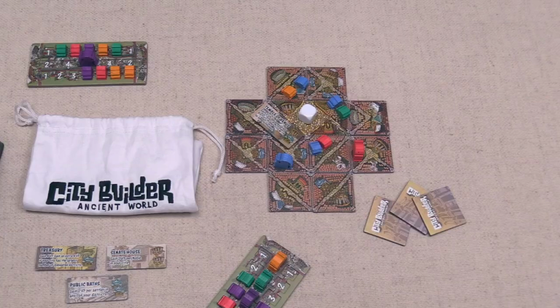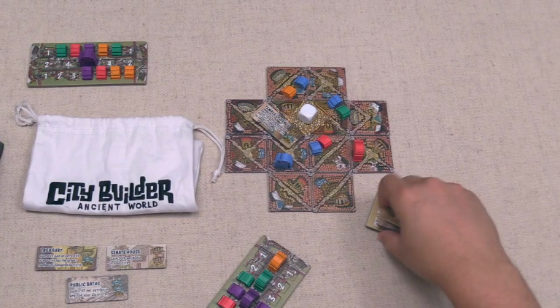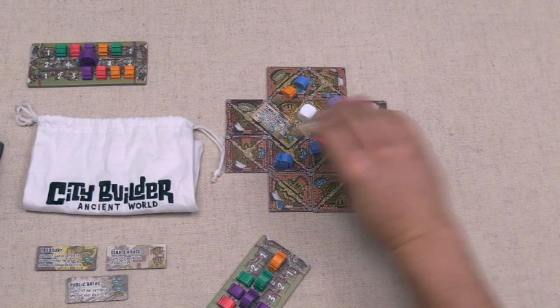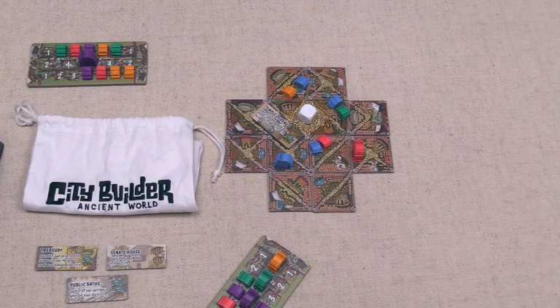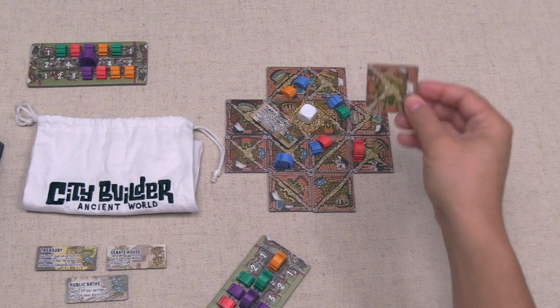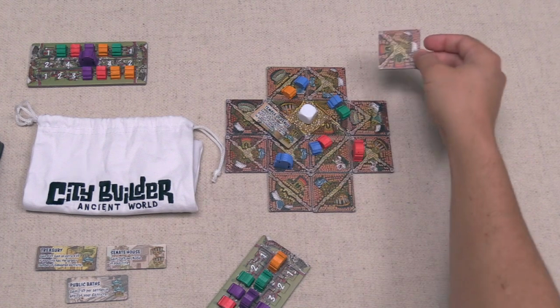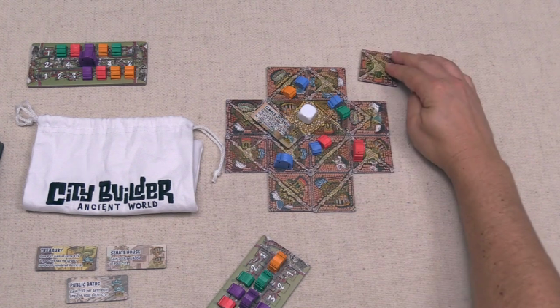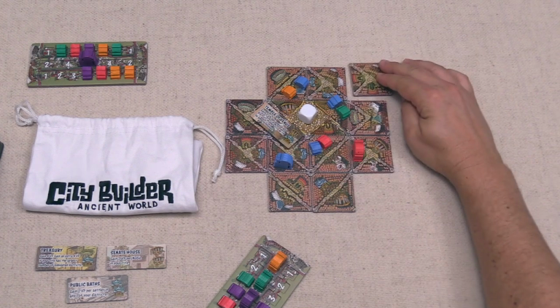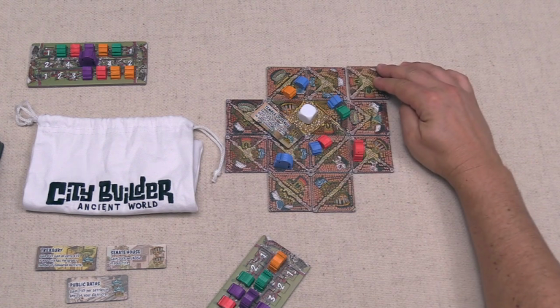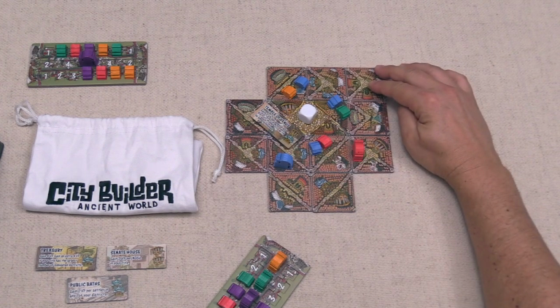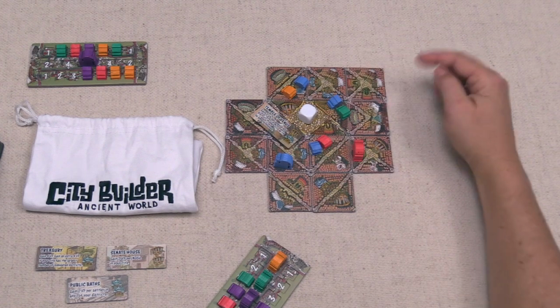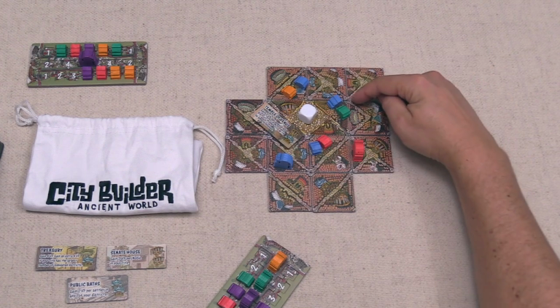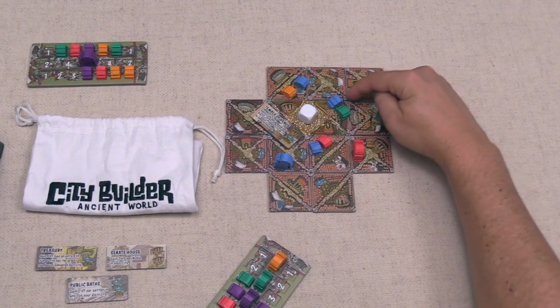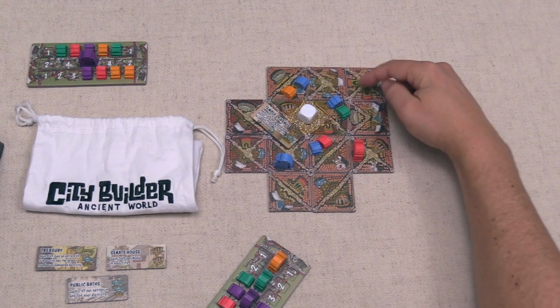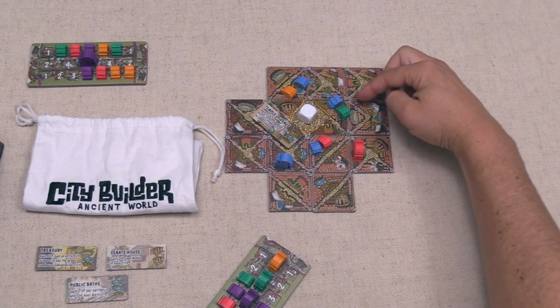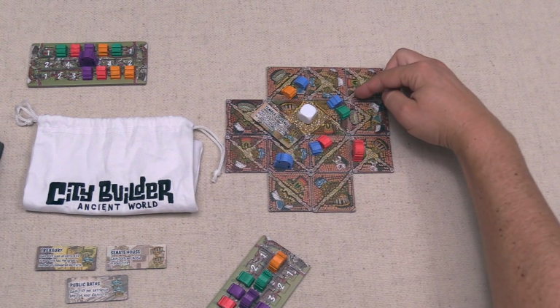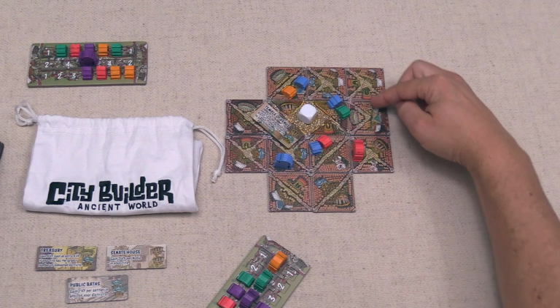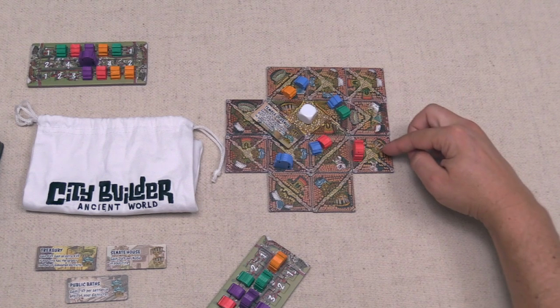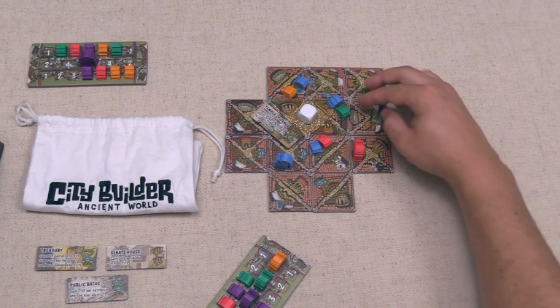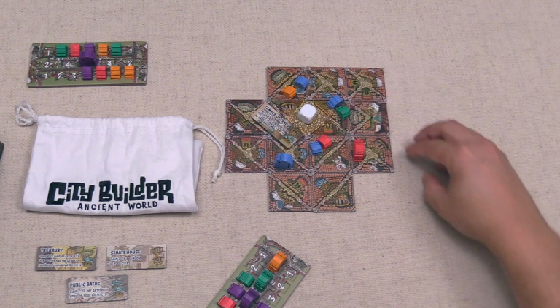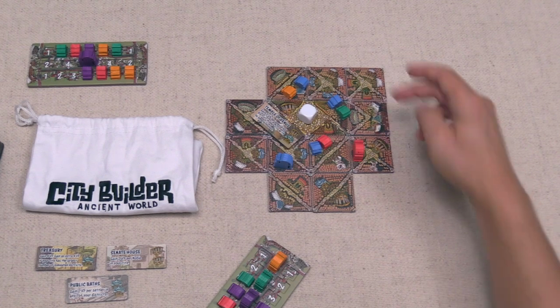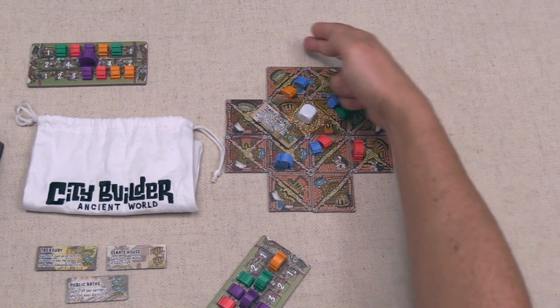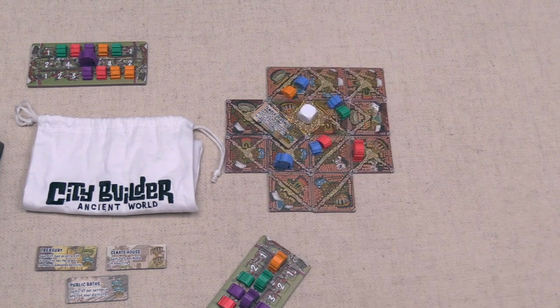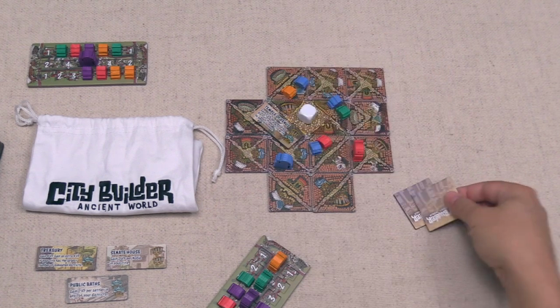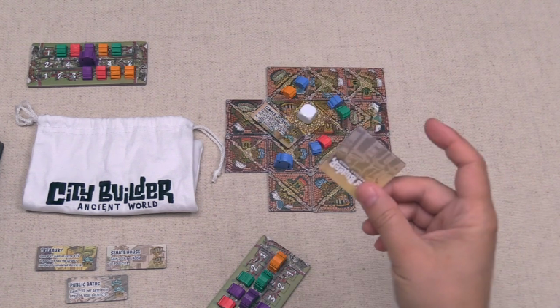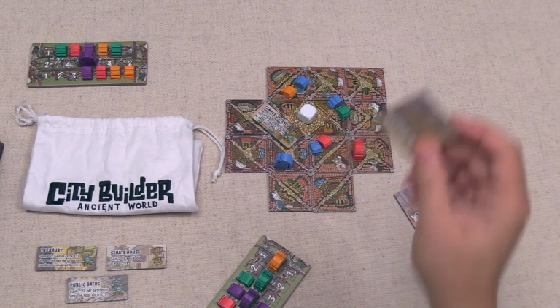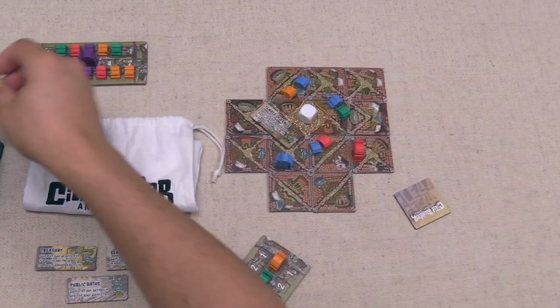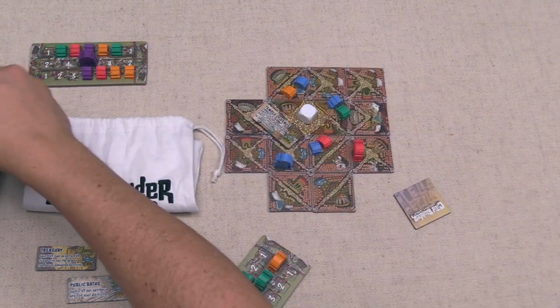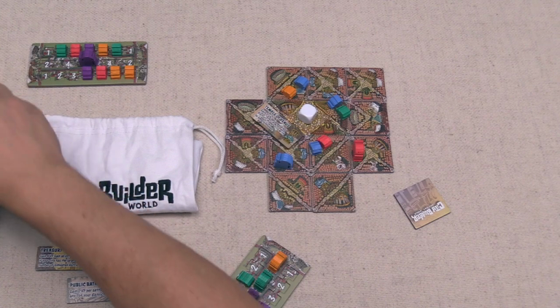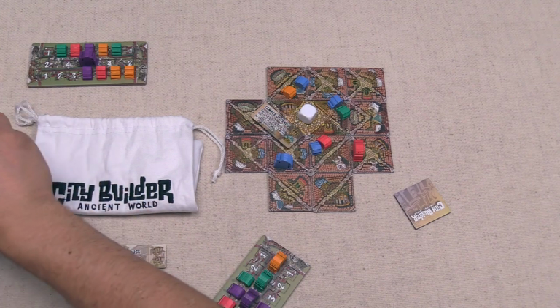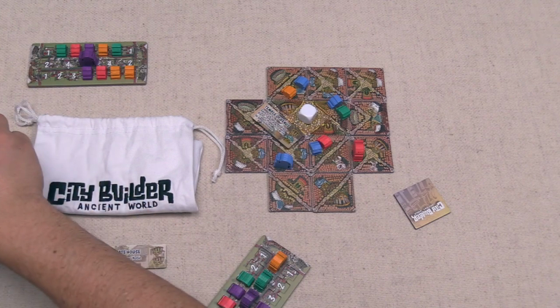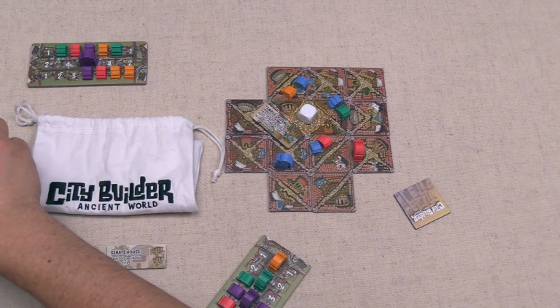The white player places a tile creating a road that will lead the district to the right and another up to the top. They discard one tile and draw two more from the supply.